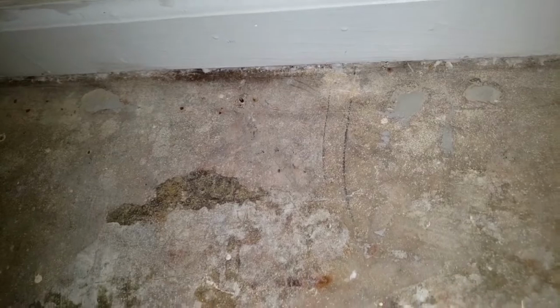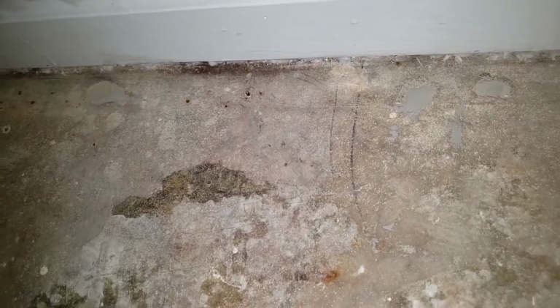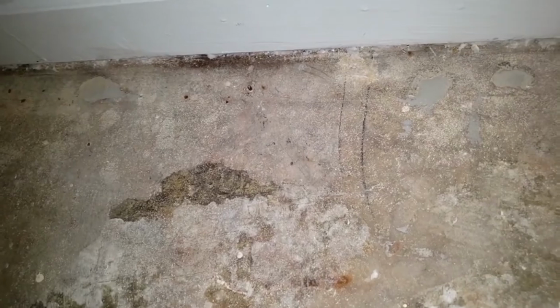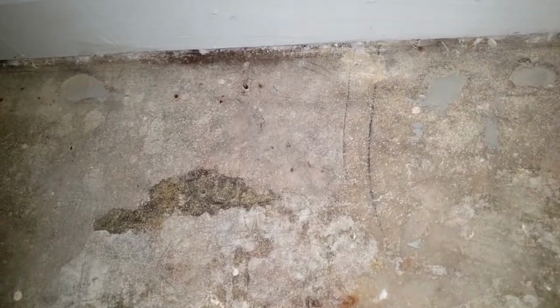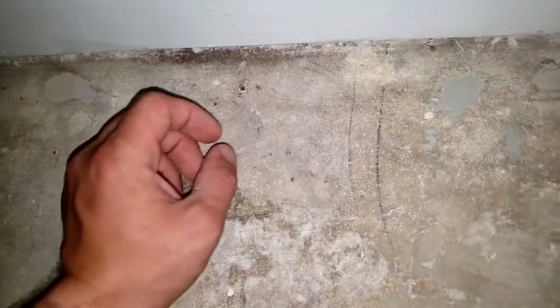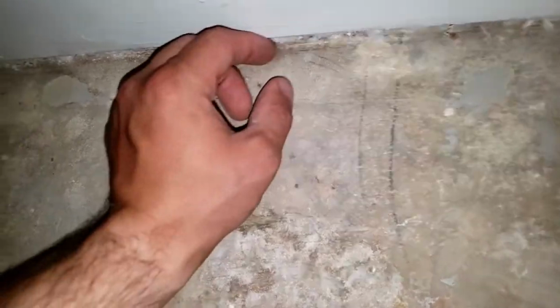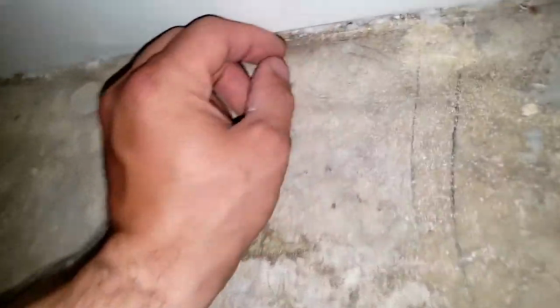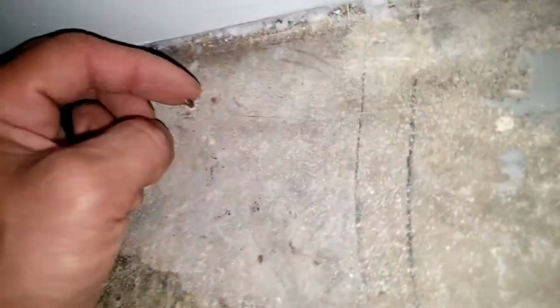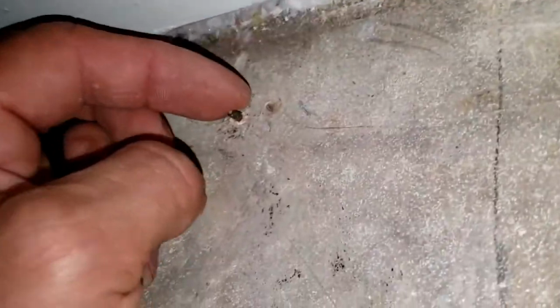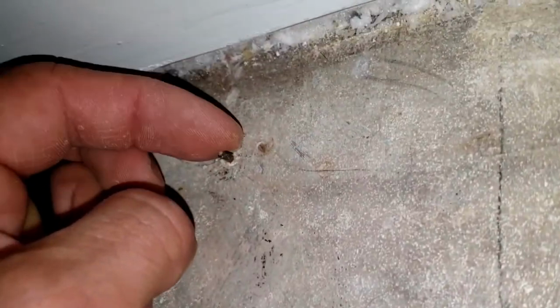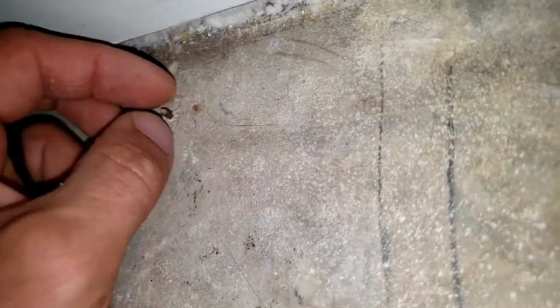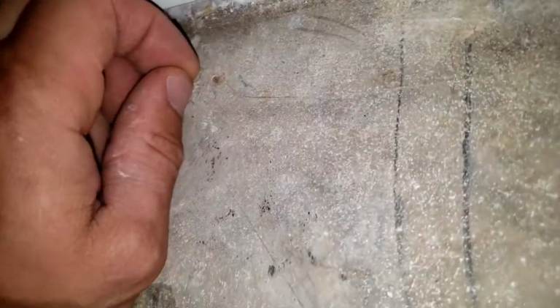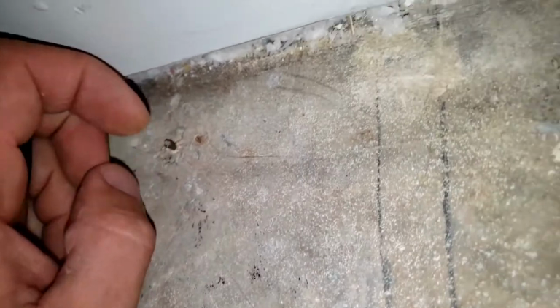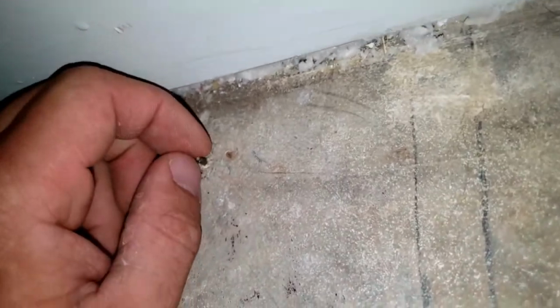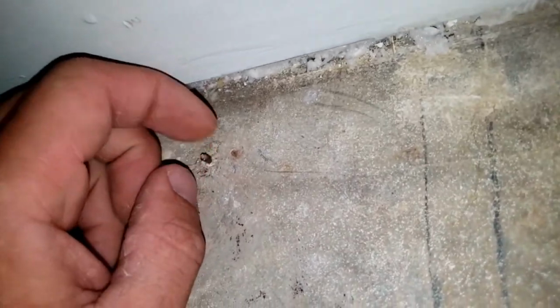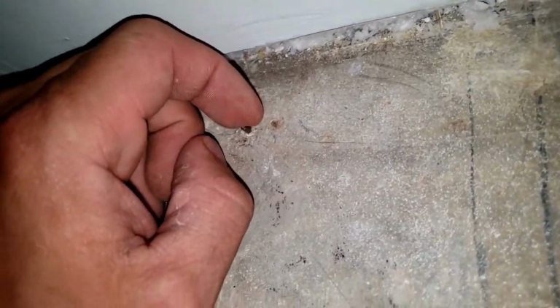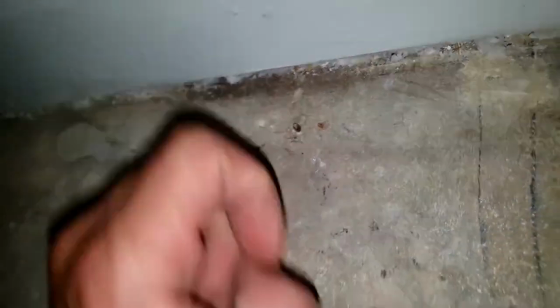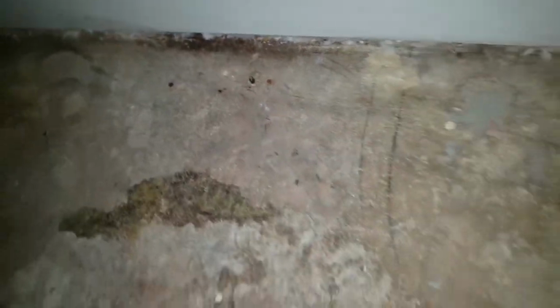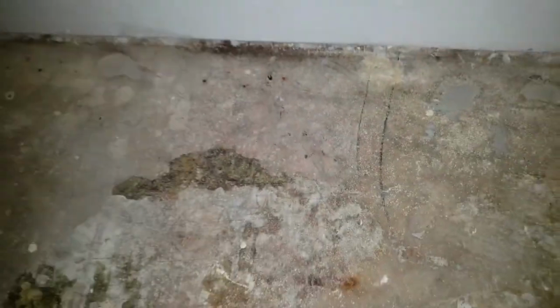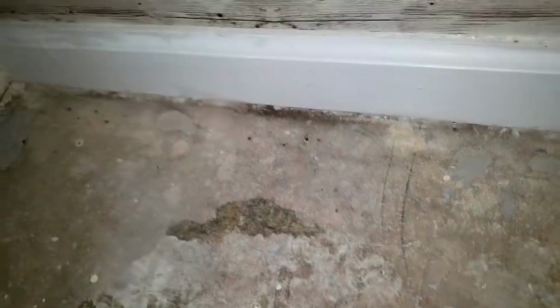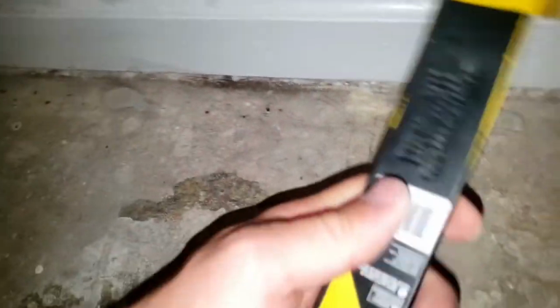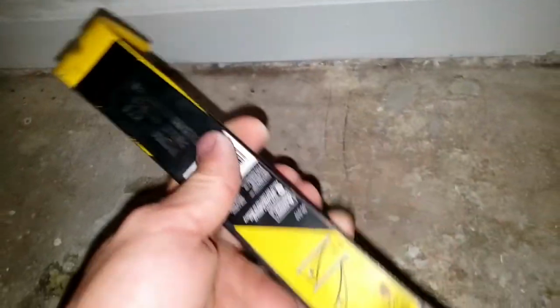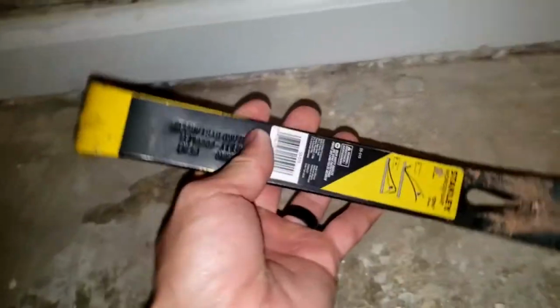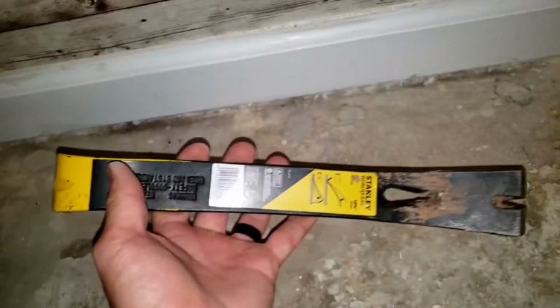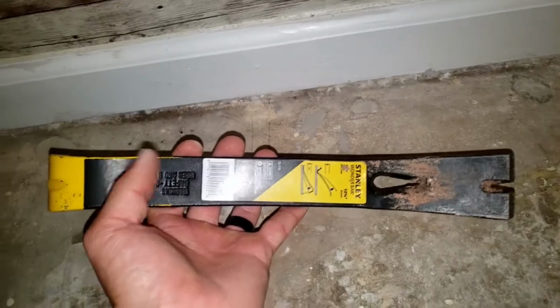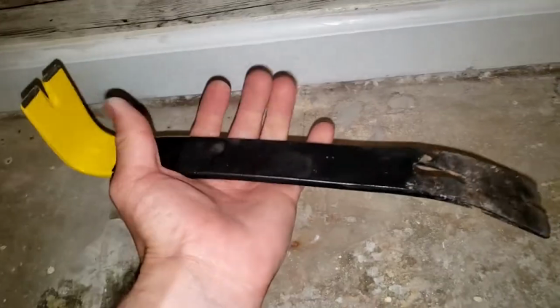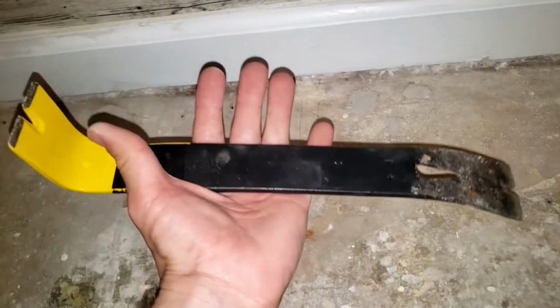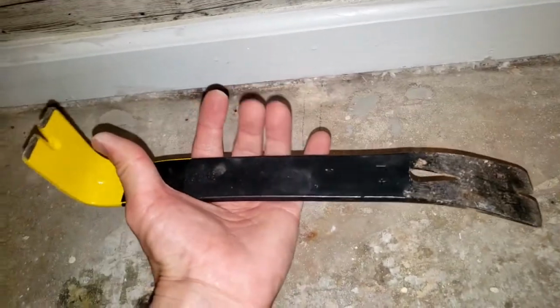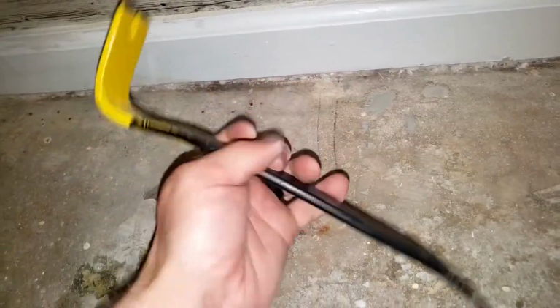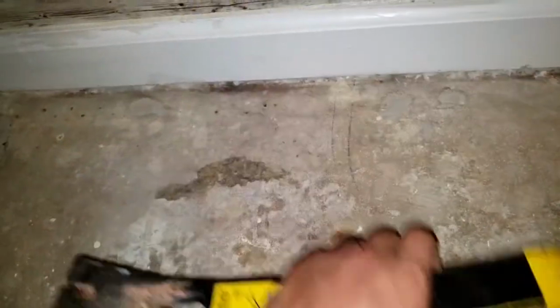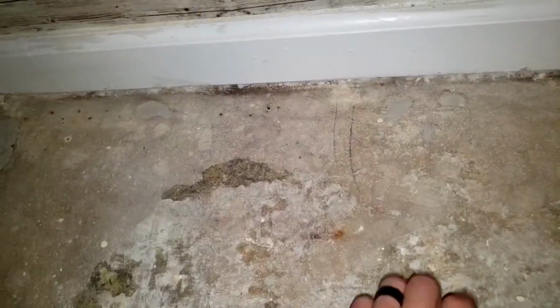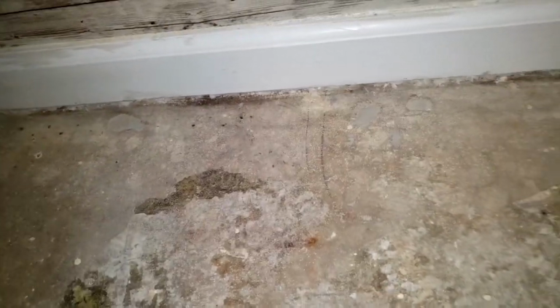Hi guys, I was removing my carpet tack strips and some of the nails chipped off, as you can see right here. In this video I'll show you how to remove them. All you need is a pry bar — you can get it at Lowe's or Home Depot — and a hammer.